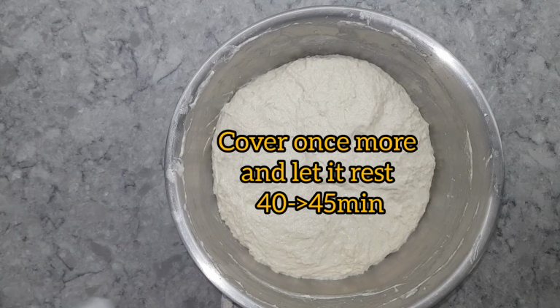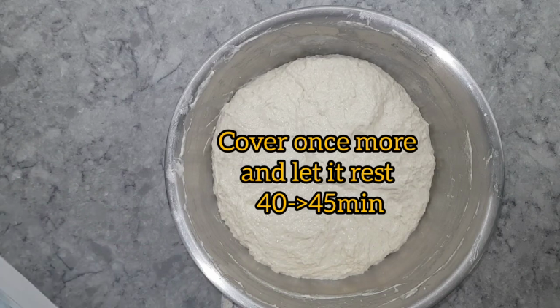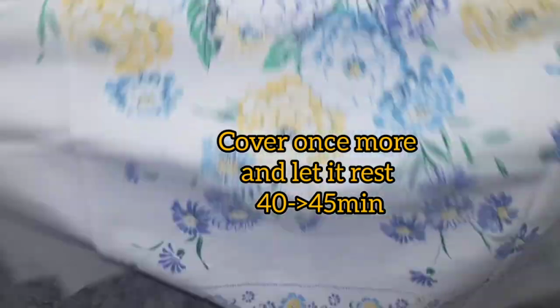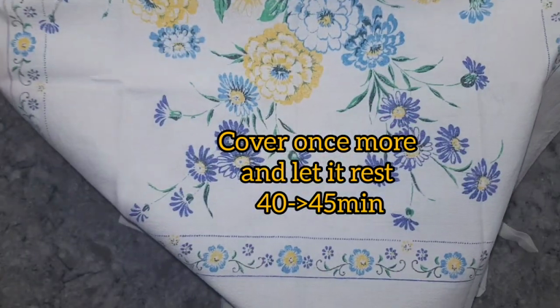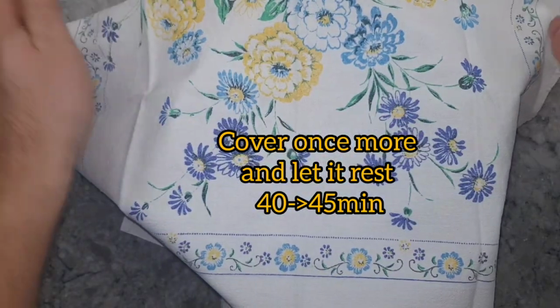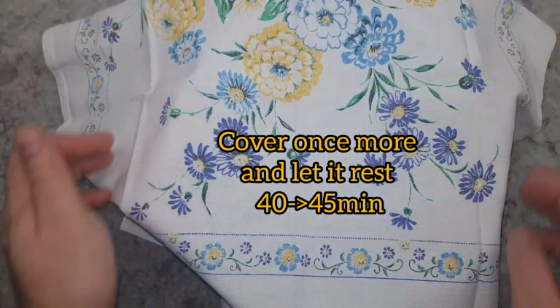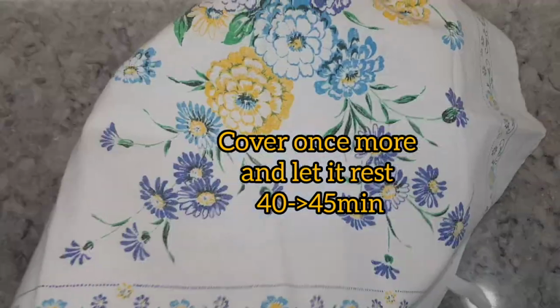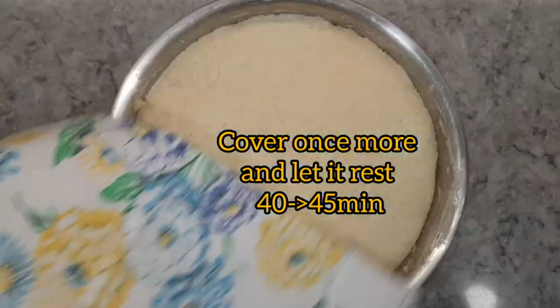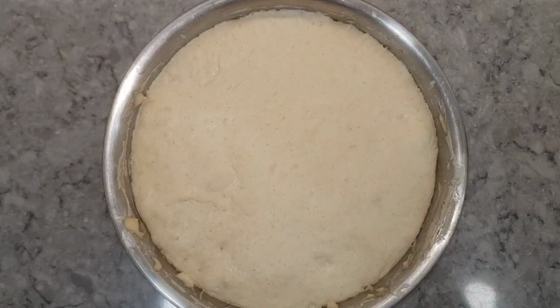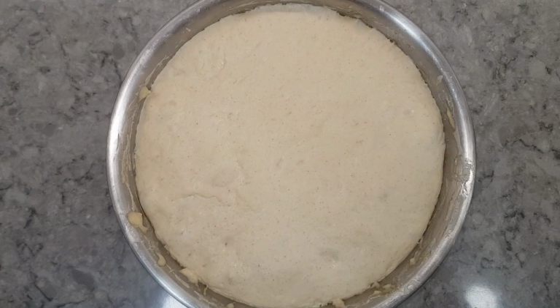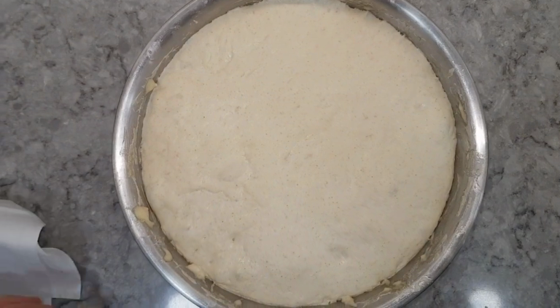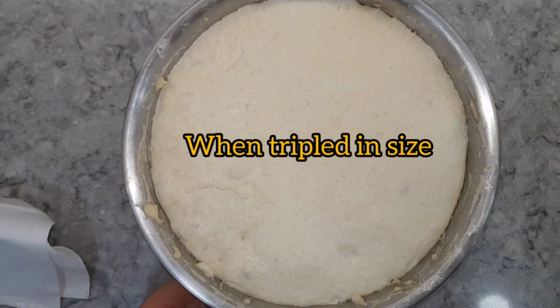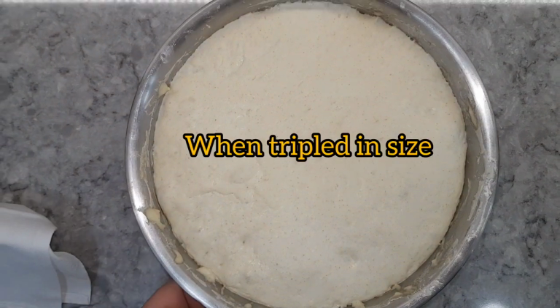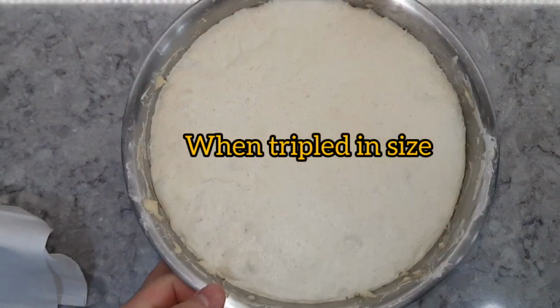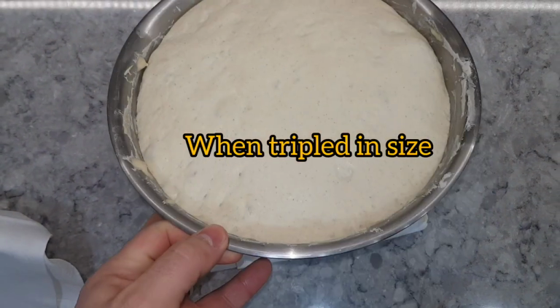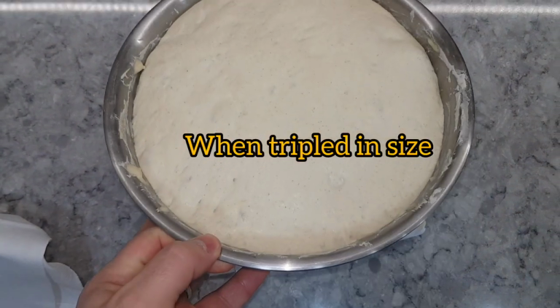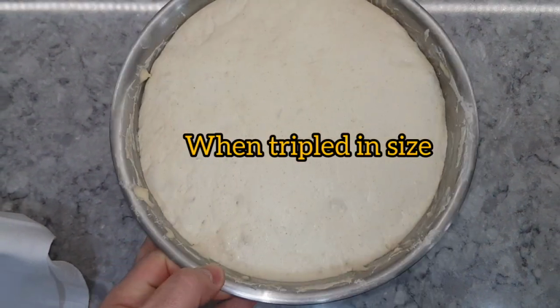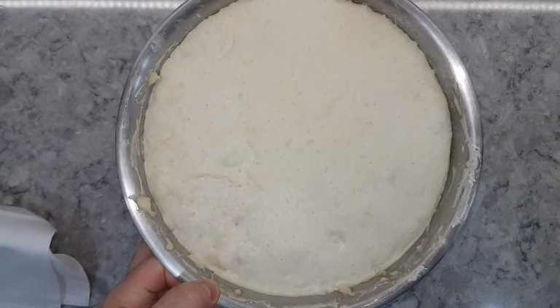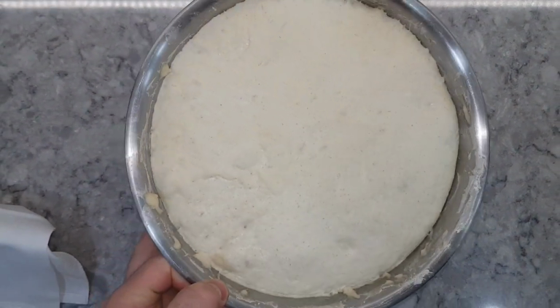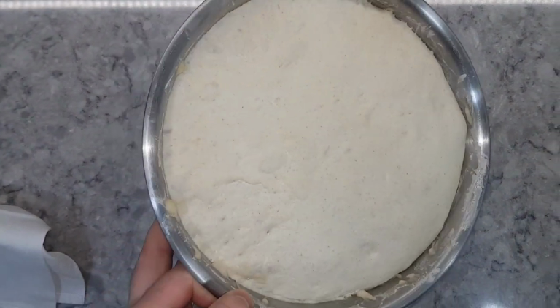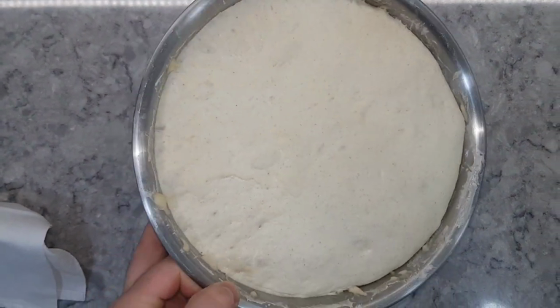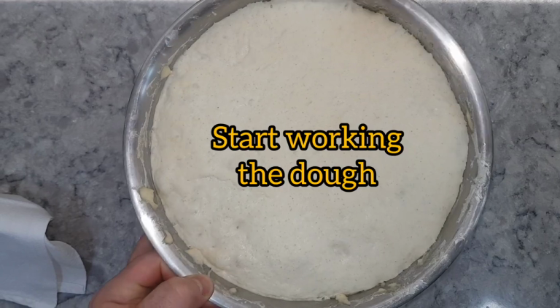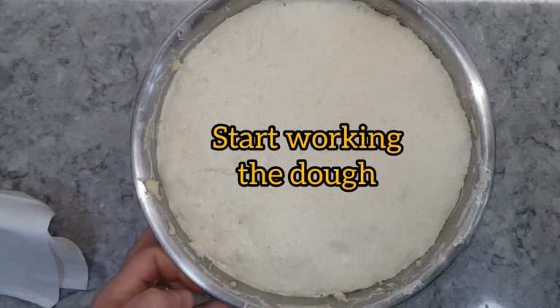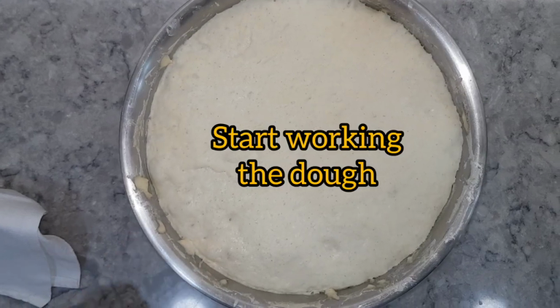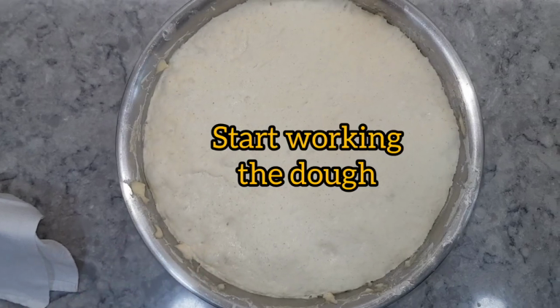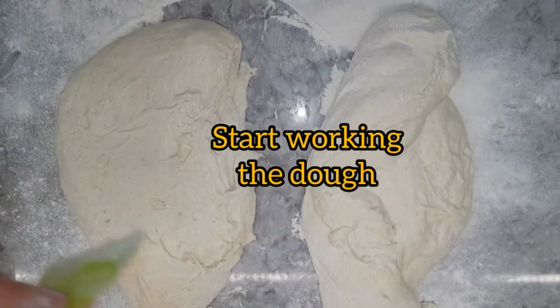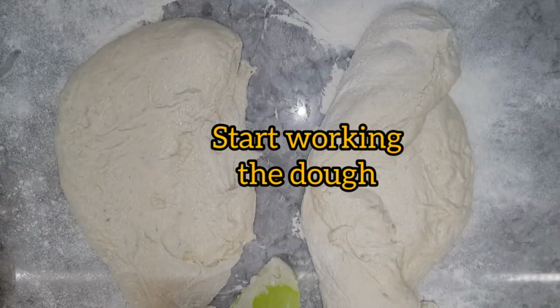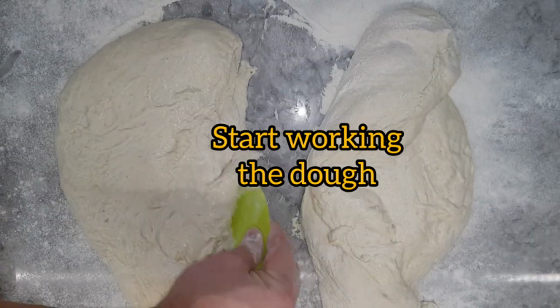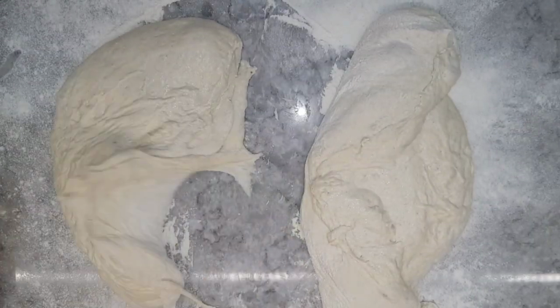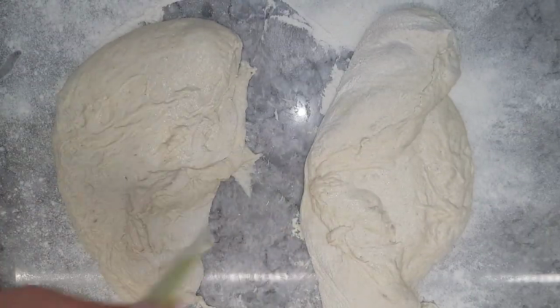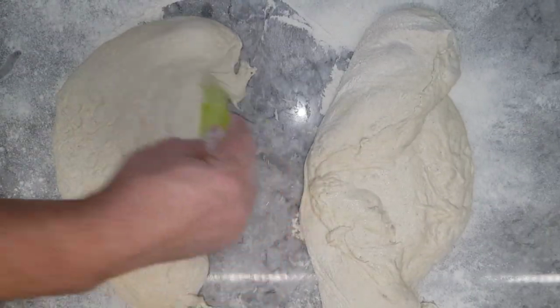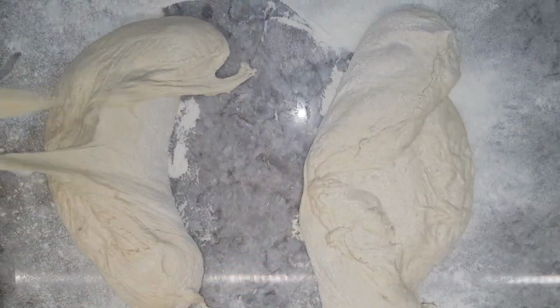Cover the mixture and let it rest for another 40 to 45 minutes. When it has tripled in size, as you can see, you can start working the dough. I usually split it in half so it becomes two large loaves.